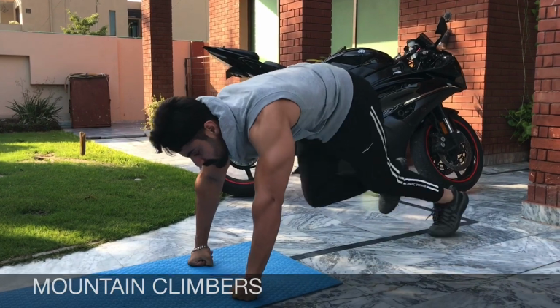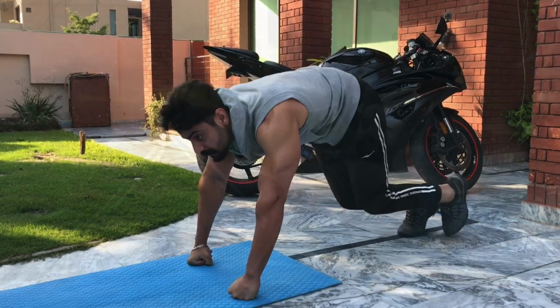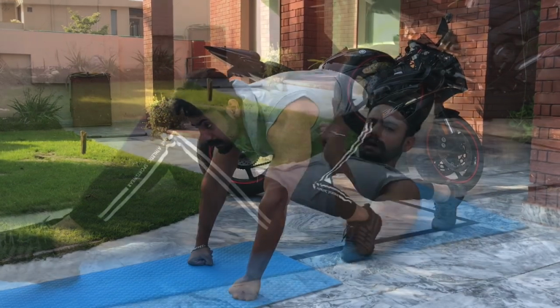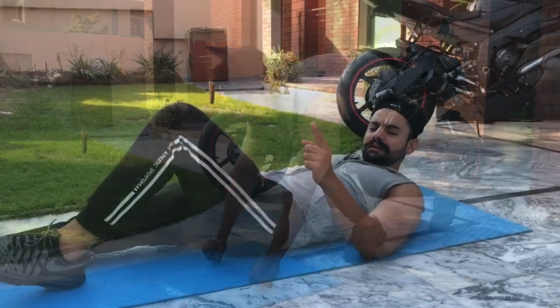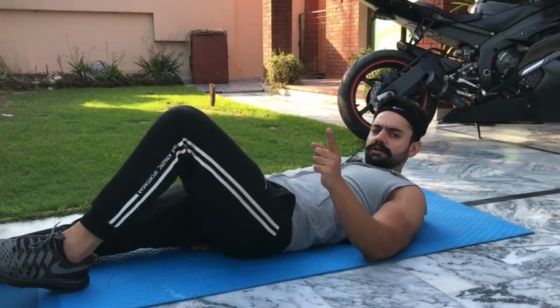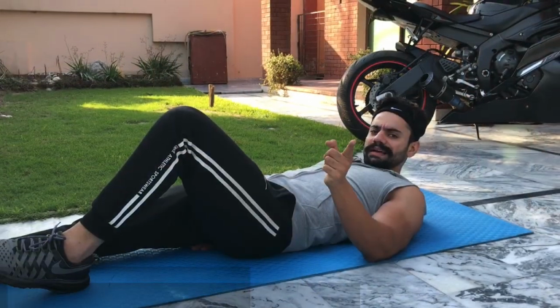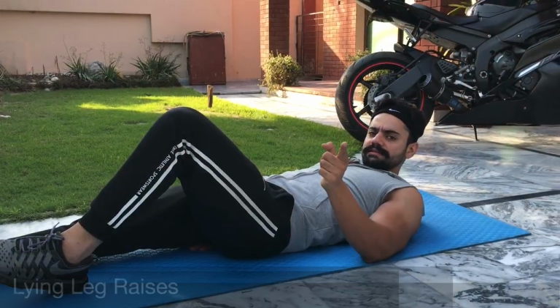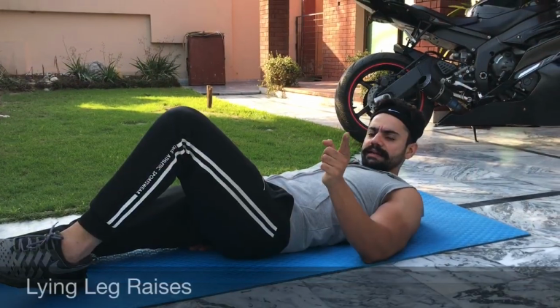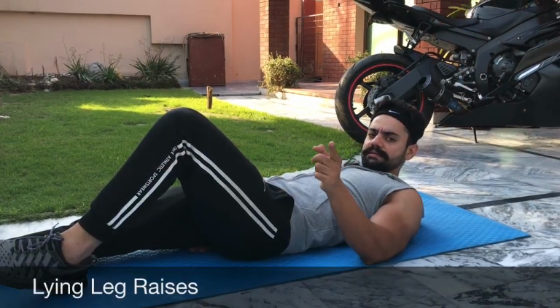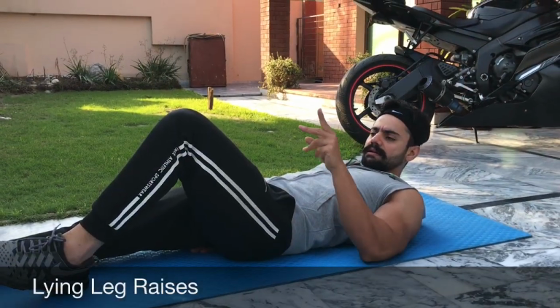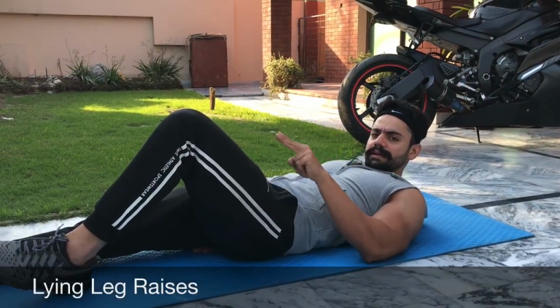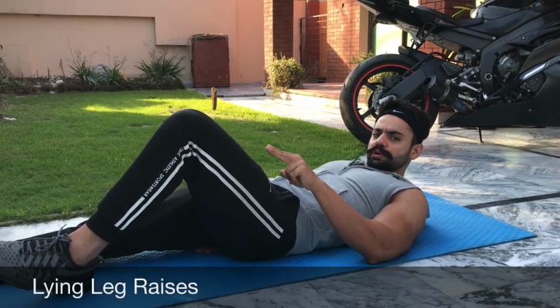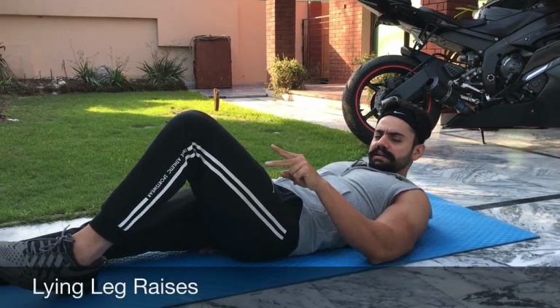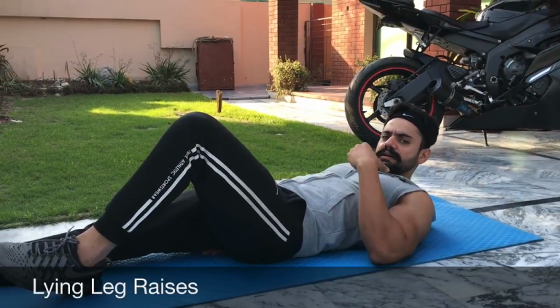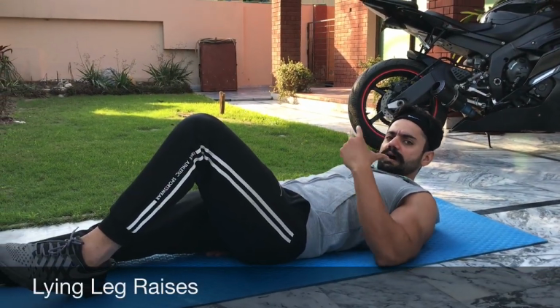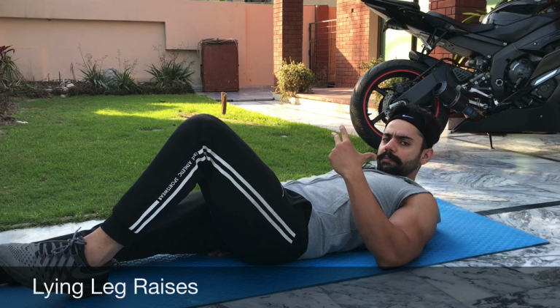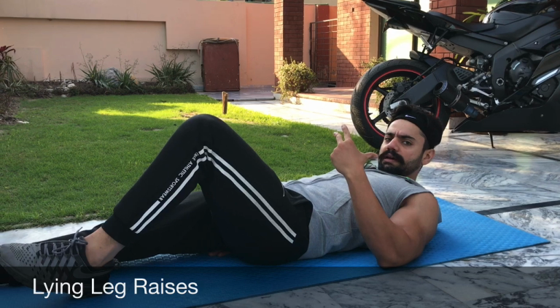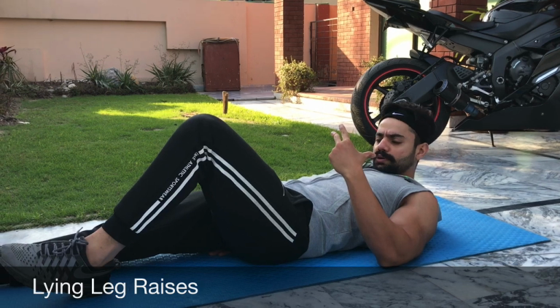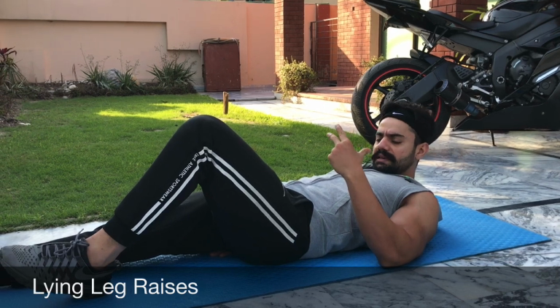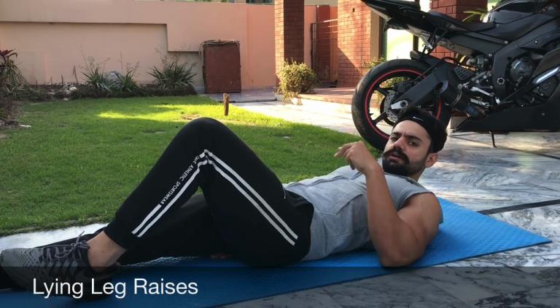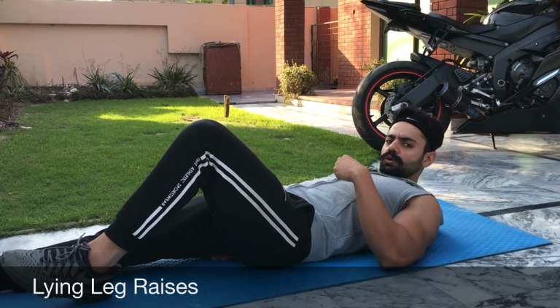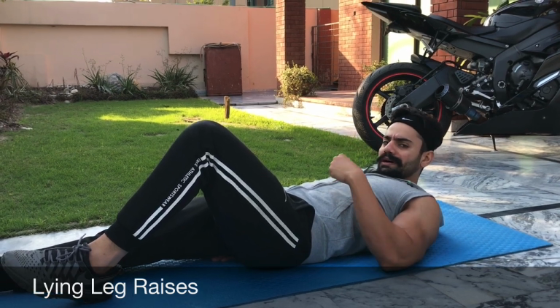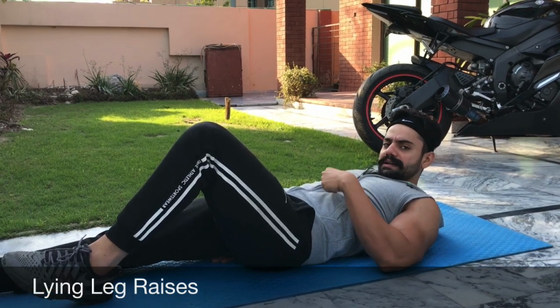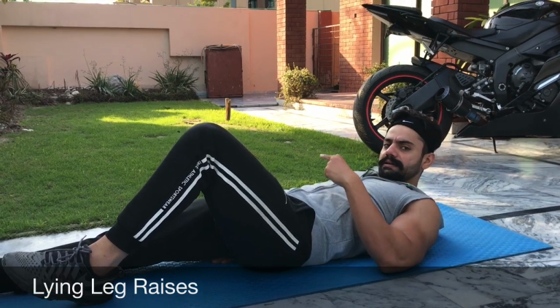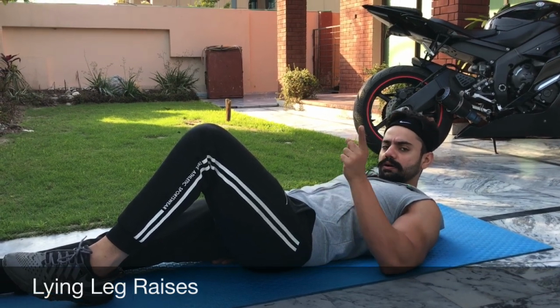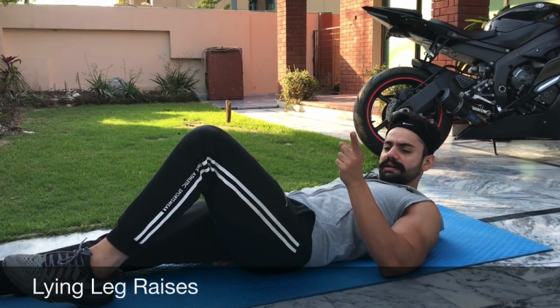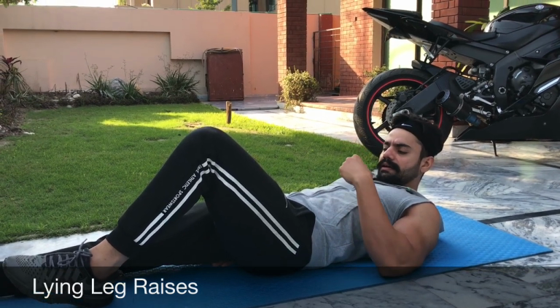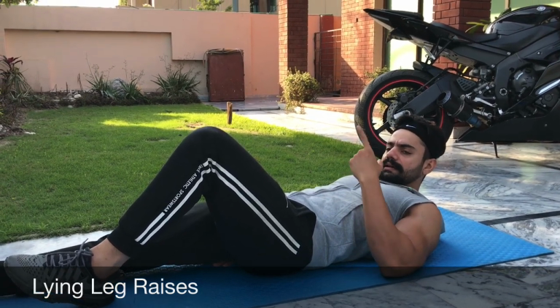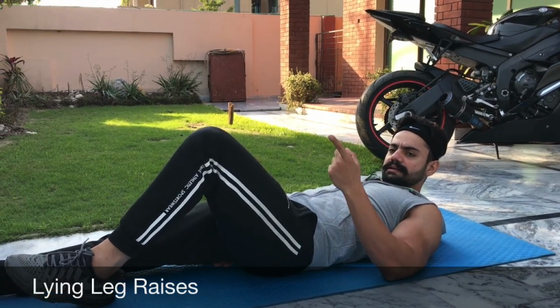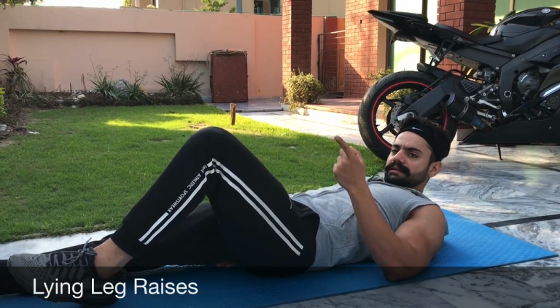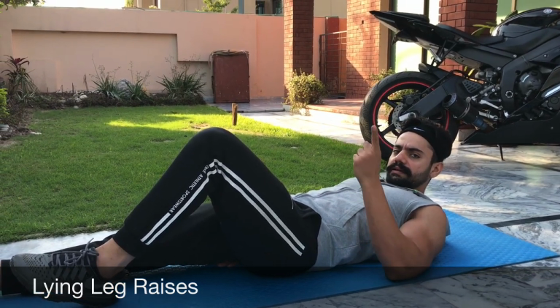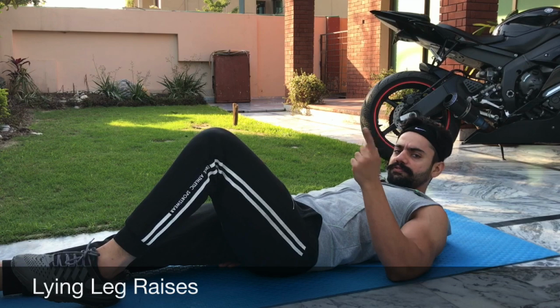Now I am going to do lying leg raises. Legs will be straight, upper body will be up a little bit. Core will be tight. We will go out of this form. Use 50.